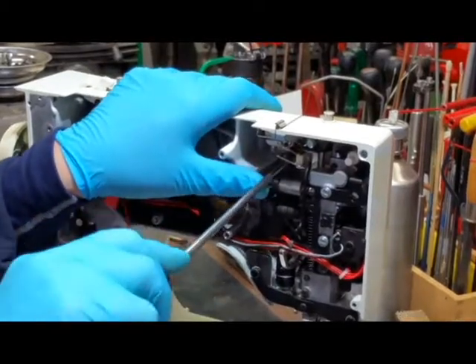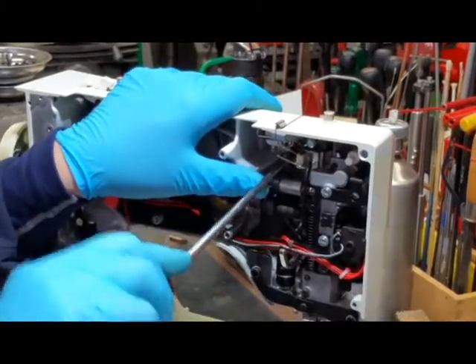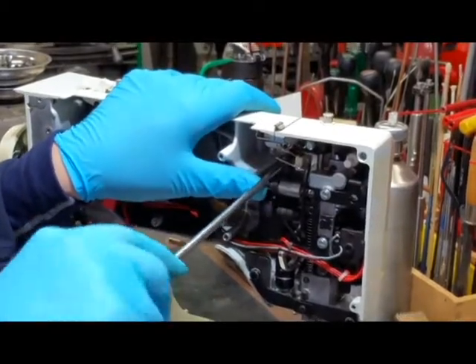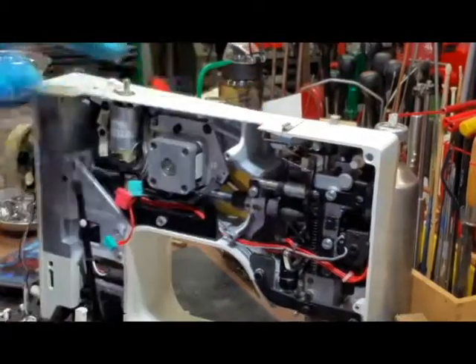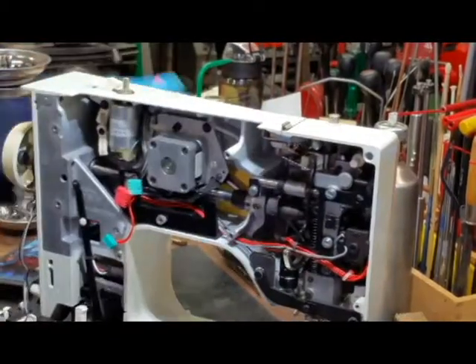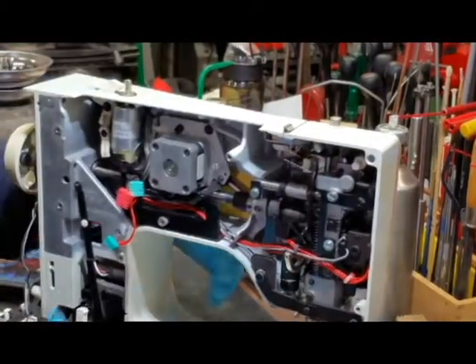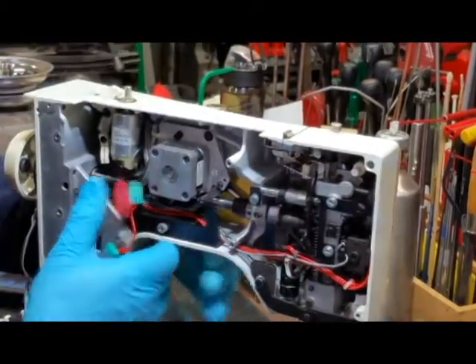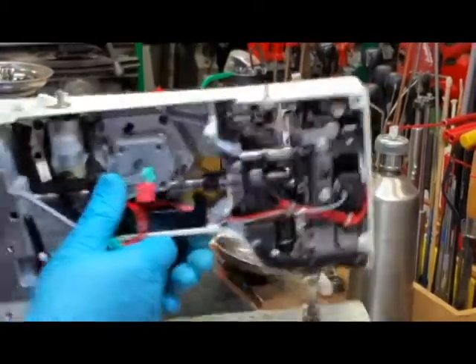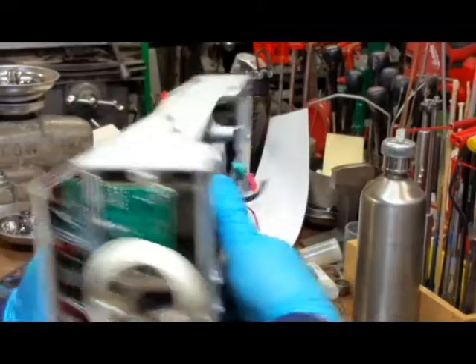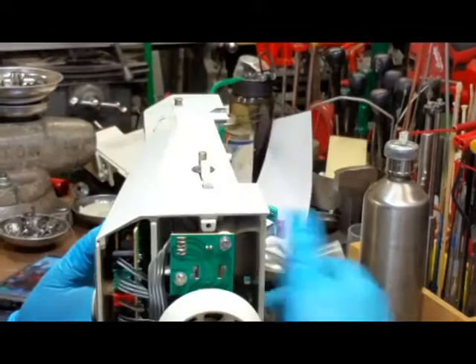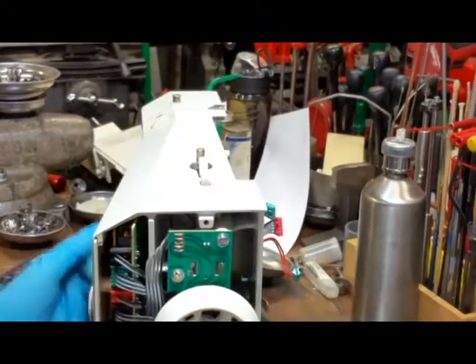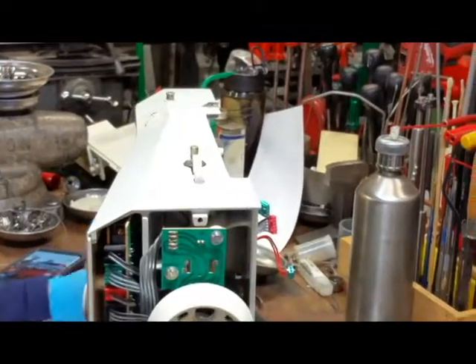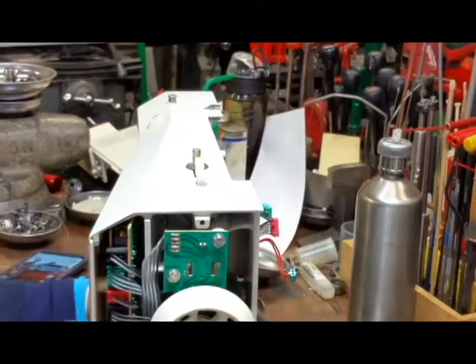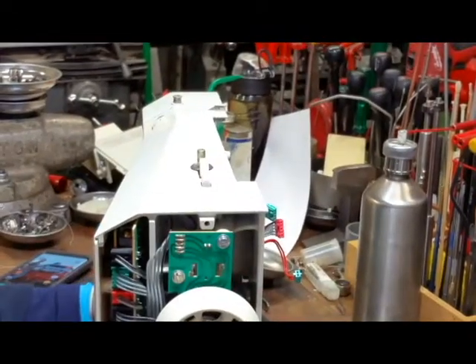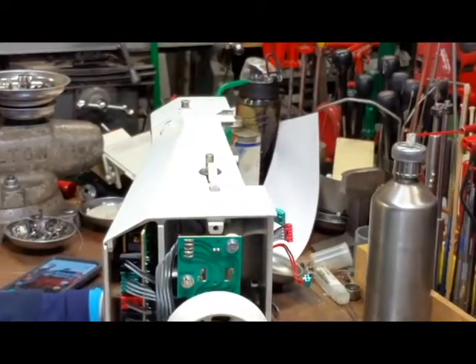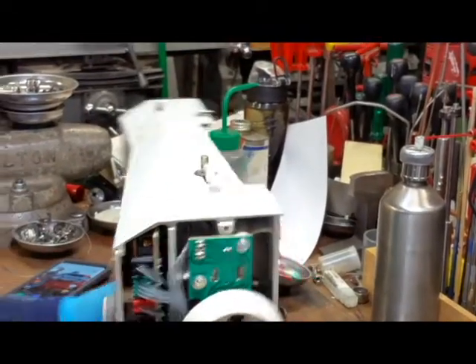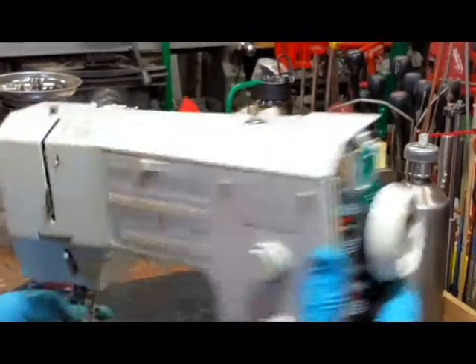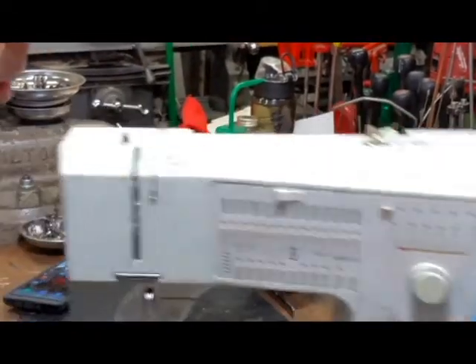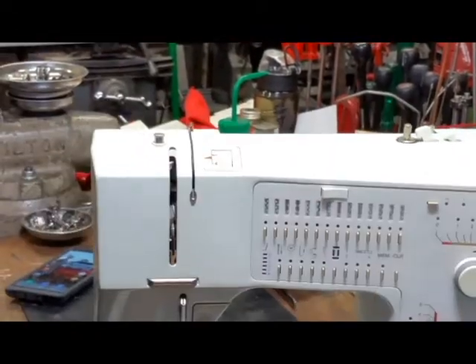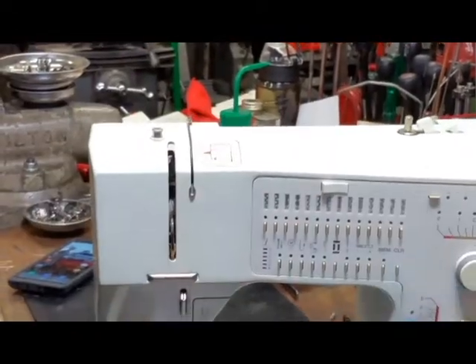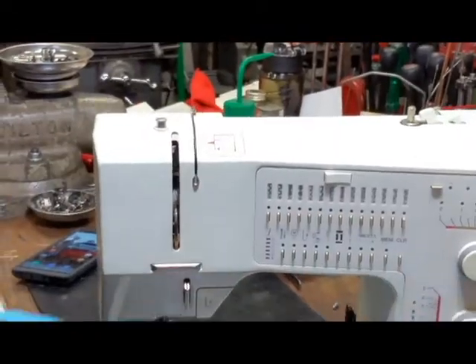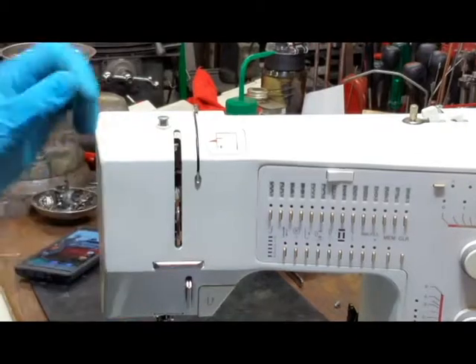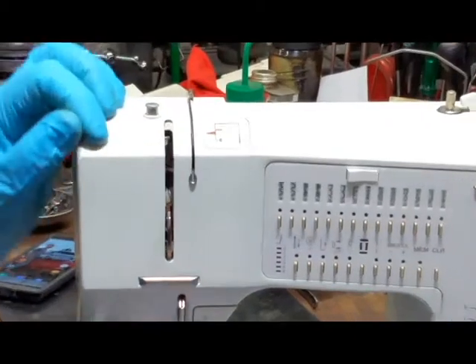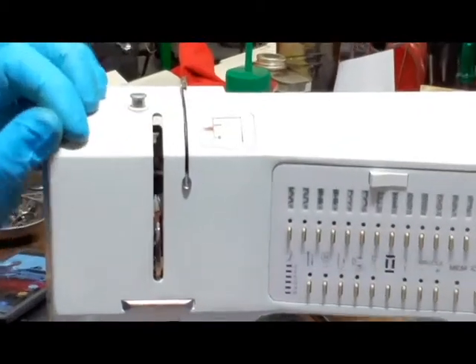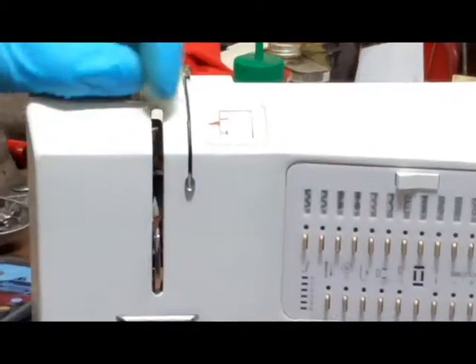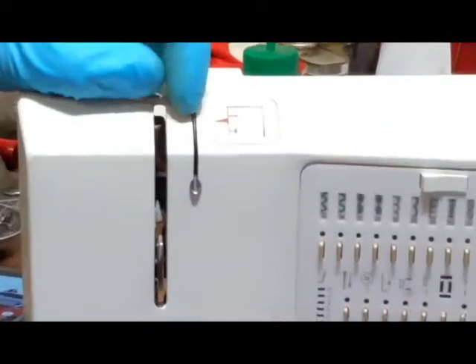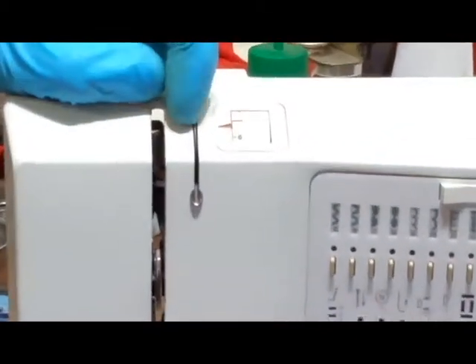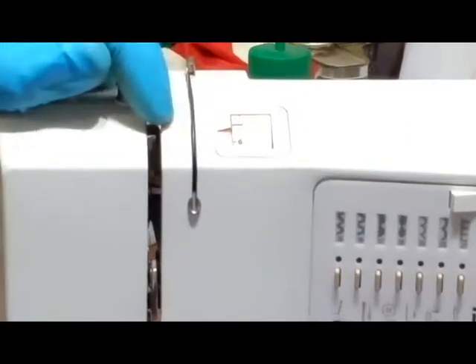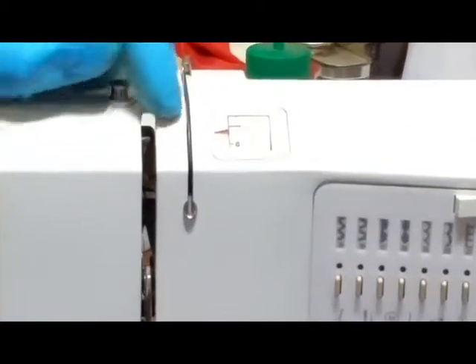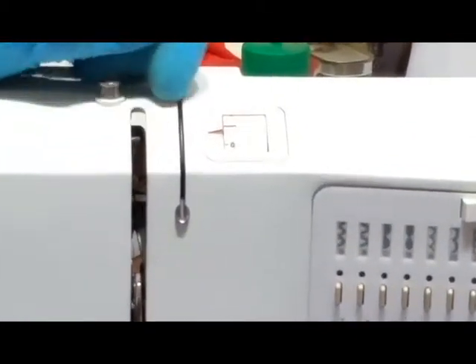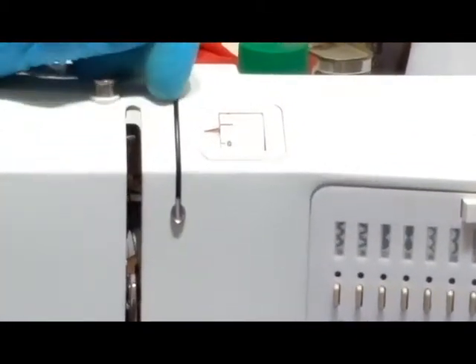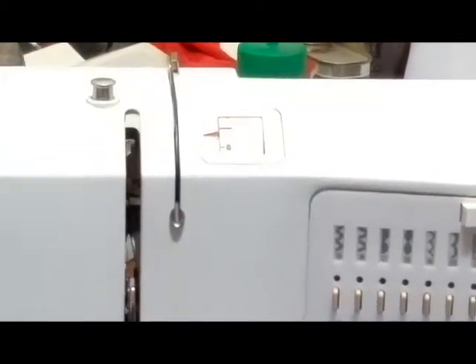Now that we've done this, we'll turn this around so you can see what you should see on your machine — on all Bernina machines with tension assemblies like this. The disc should be exactly centered in the frame slot.